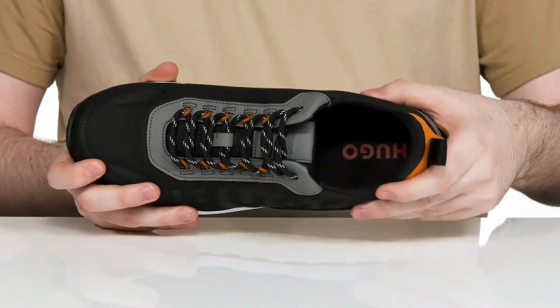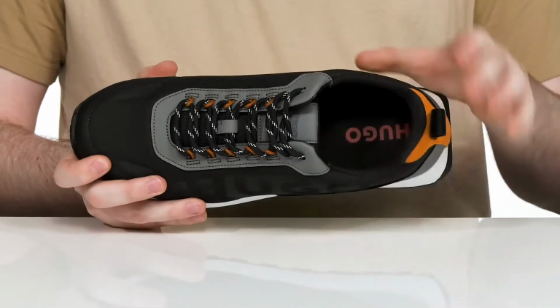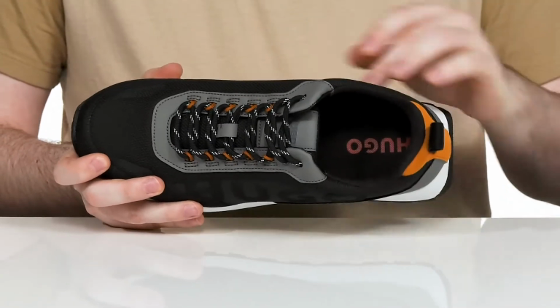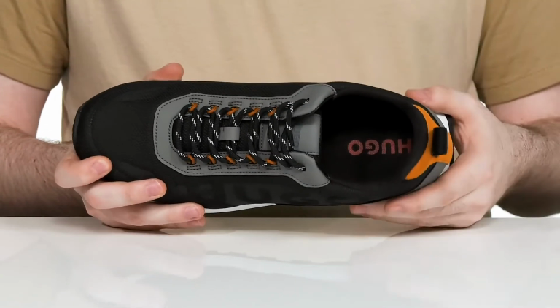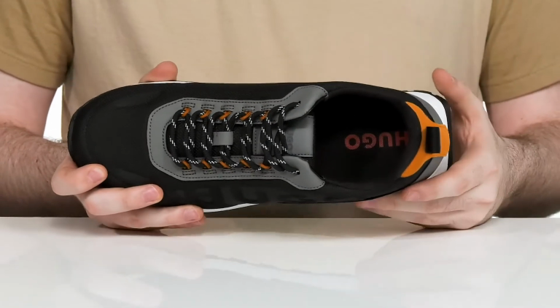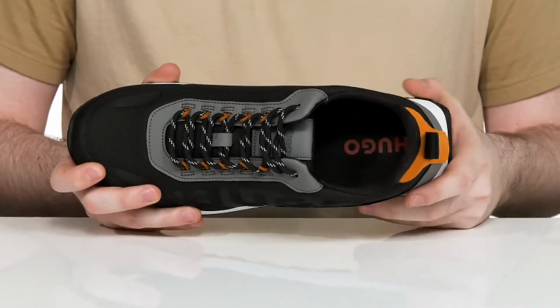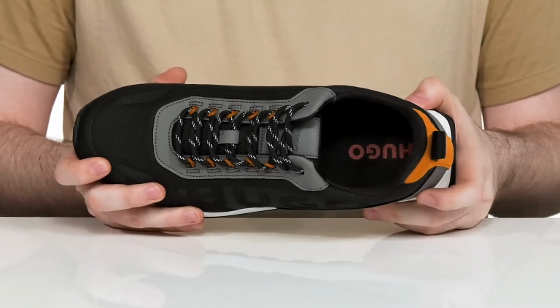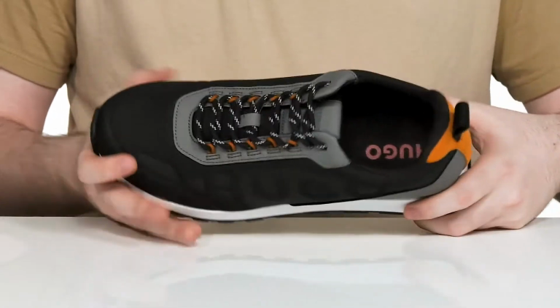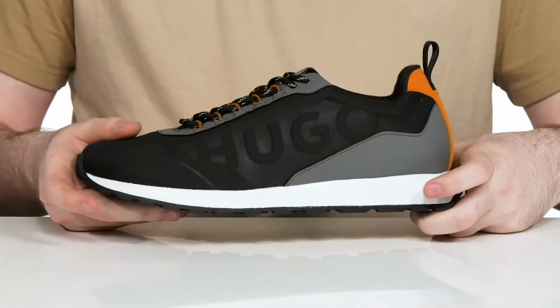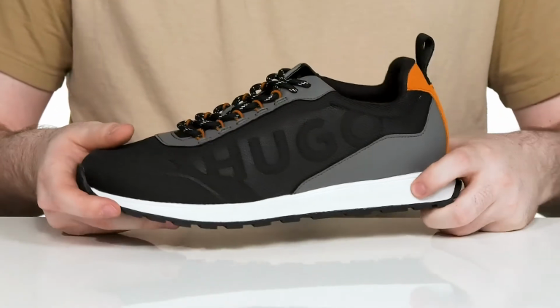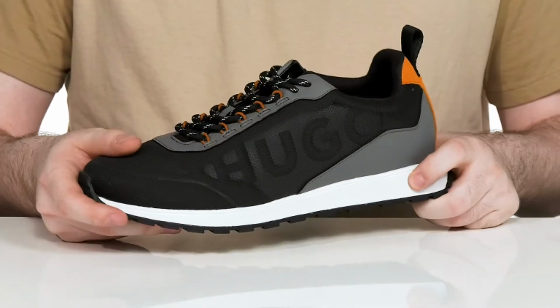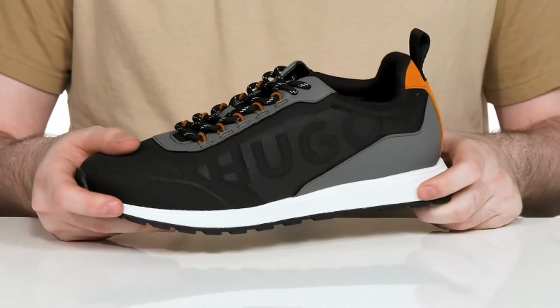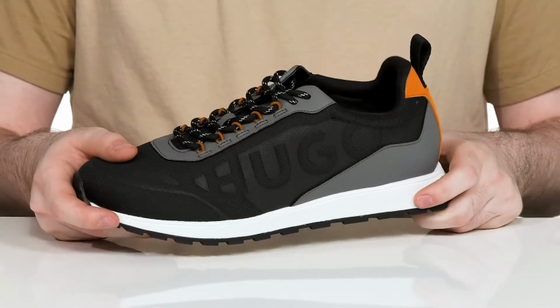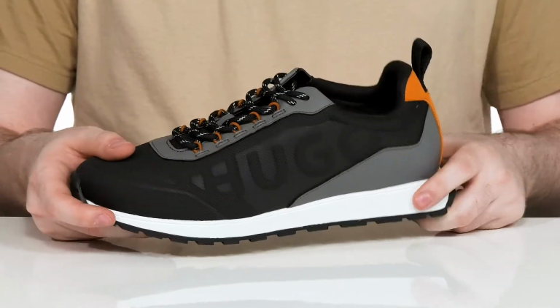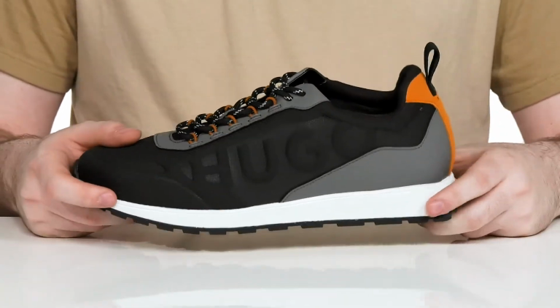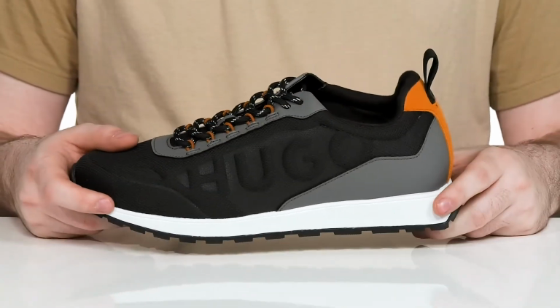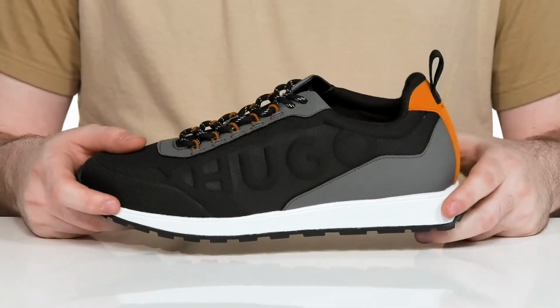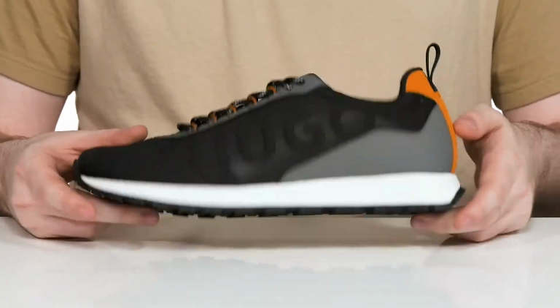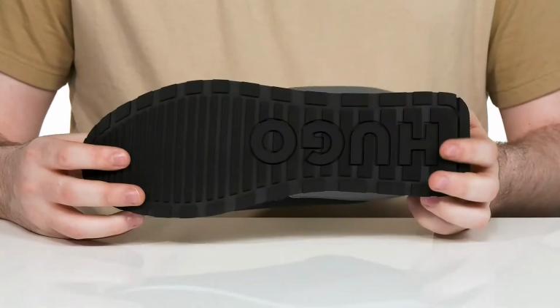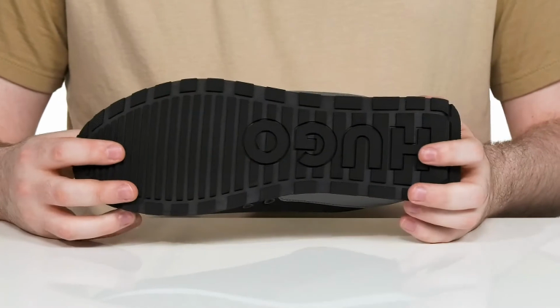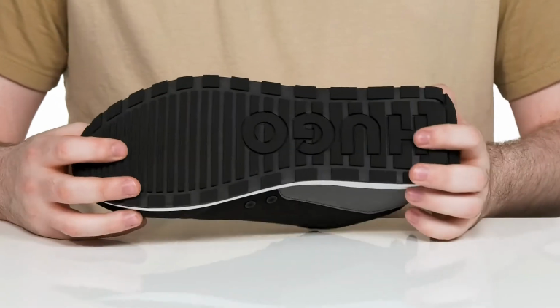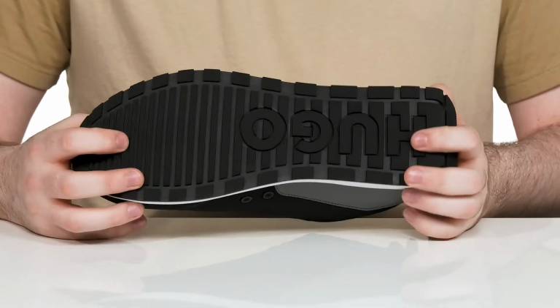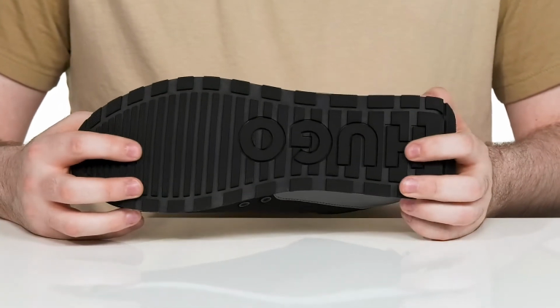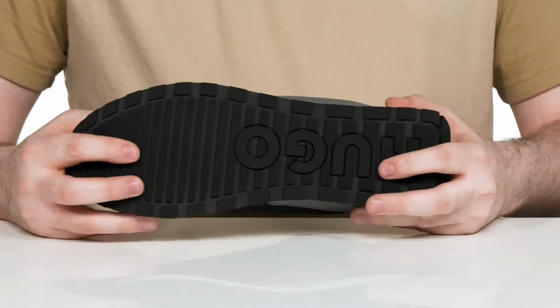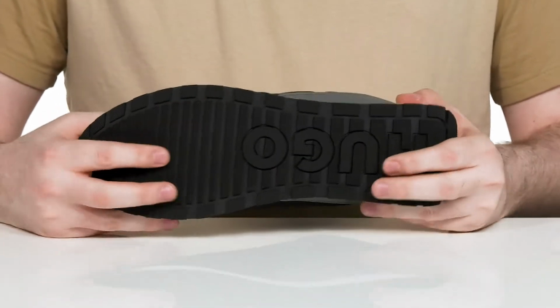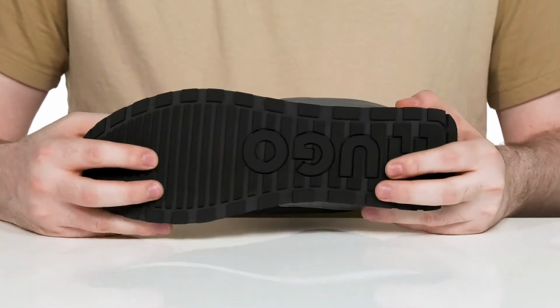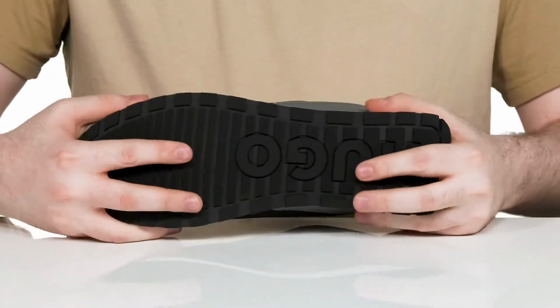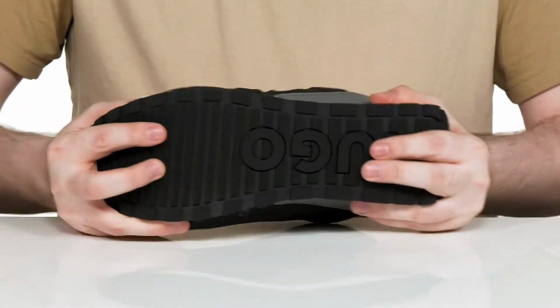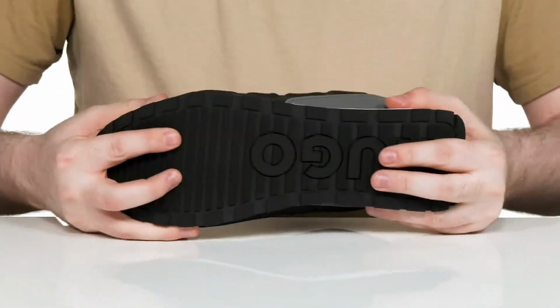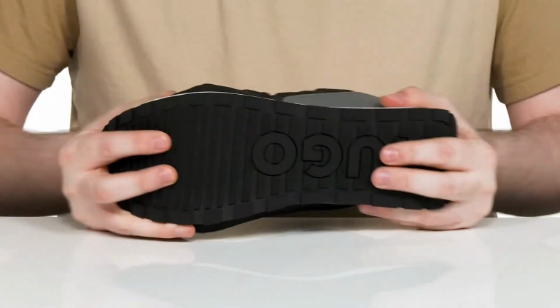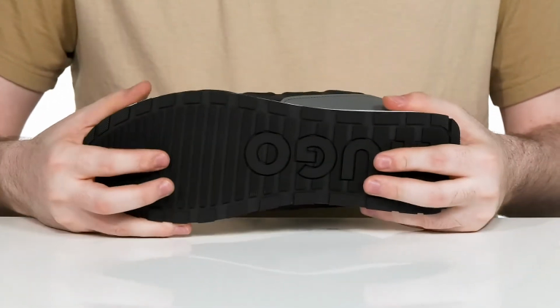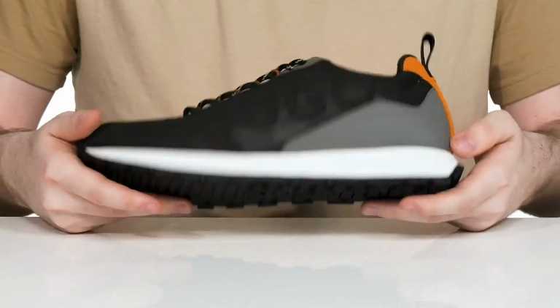It does use a bit of a wider fit for more room to move, and the EVA layer underneath is going to give it rebound, cushioning, and shock absorption. The outsole is a sturdy synthetic rubber giving it lots of grip, and it has just a bit of flex there in the toe.